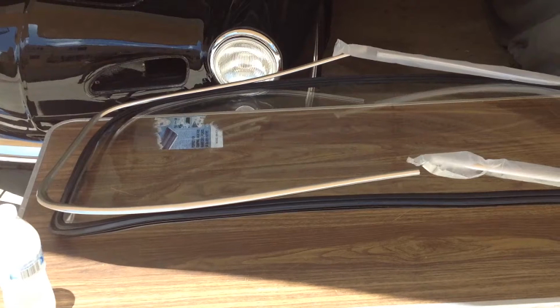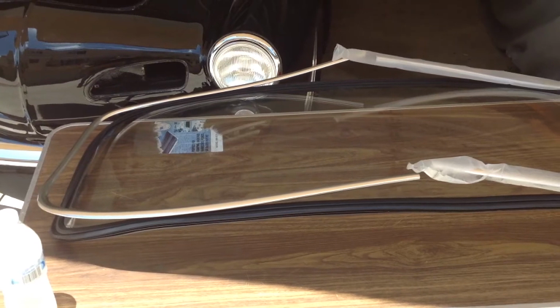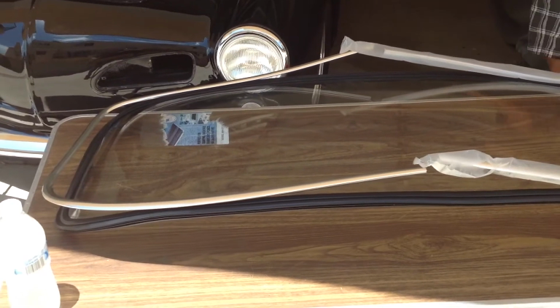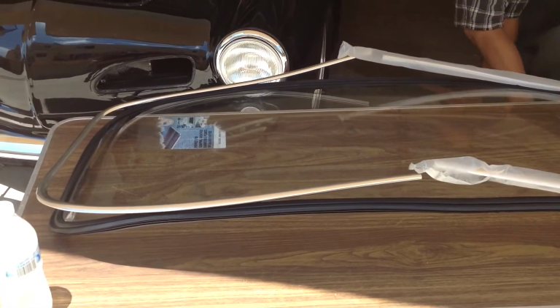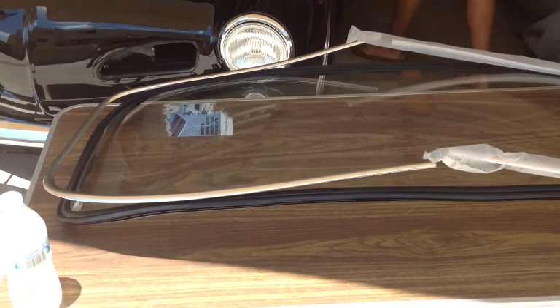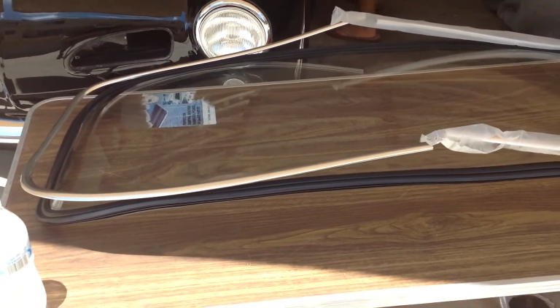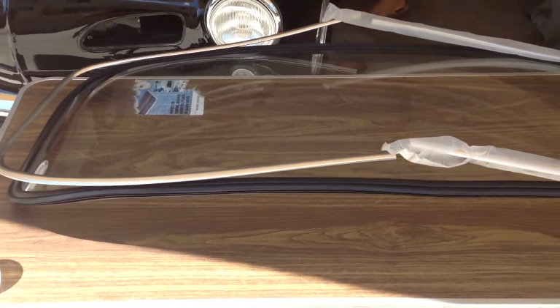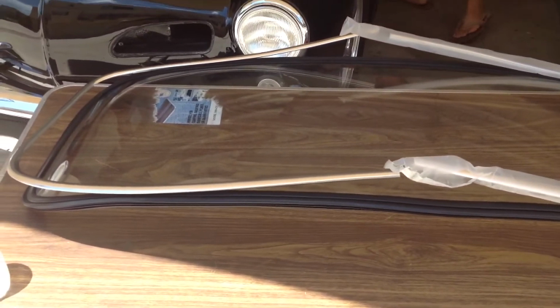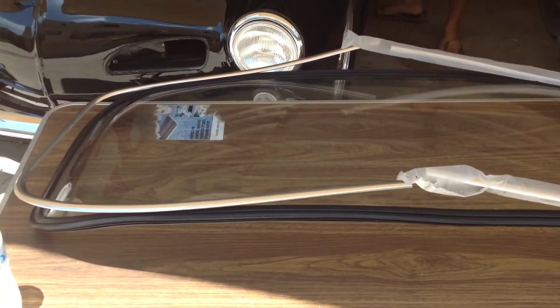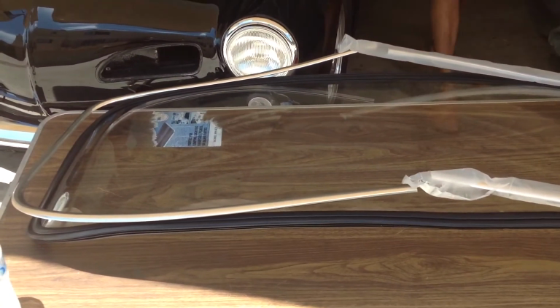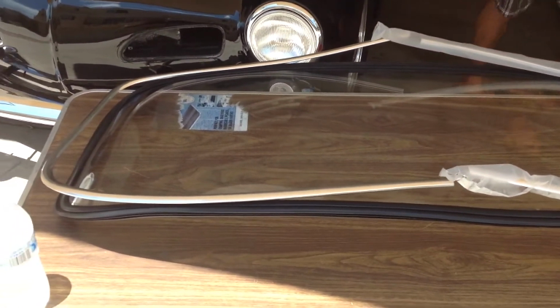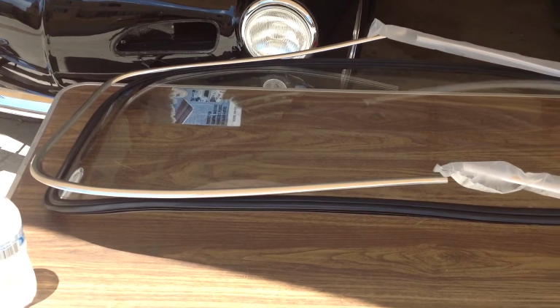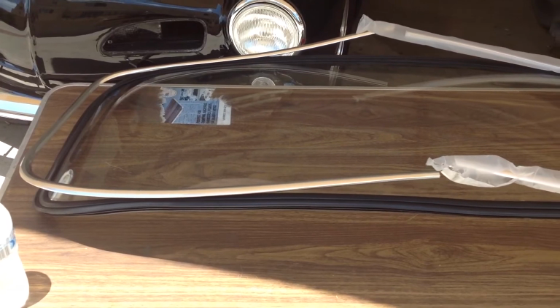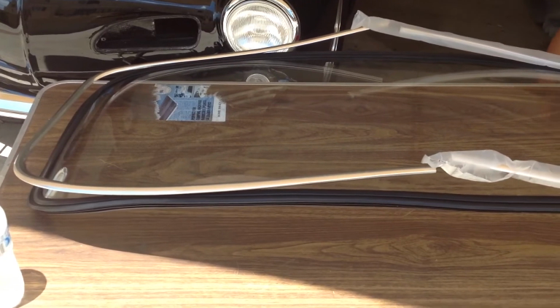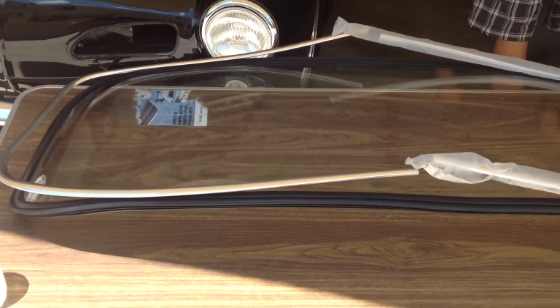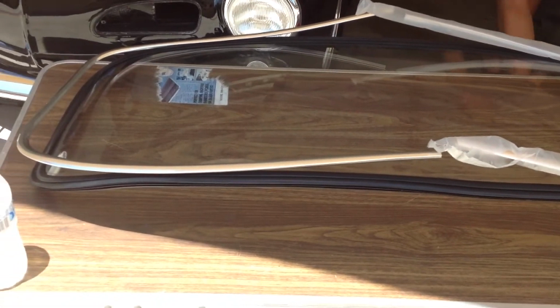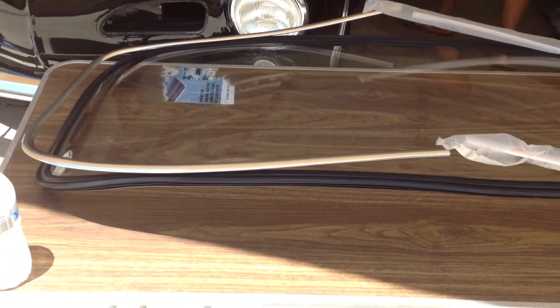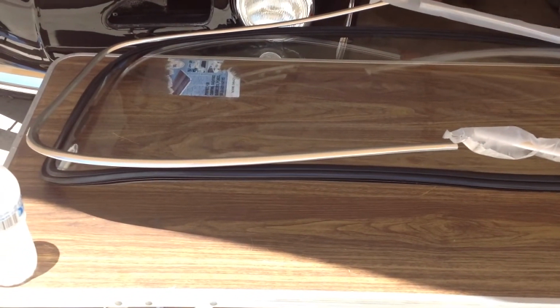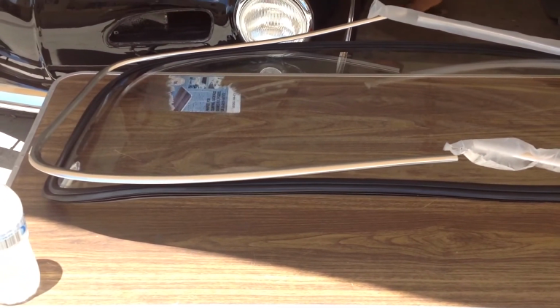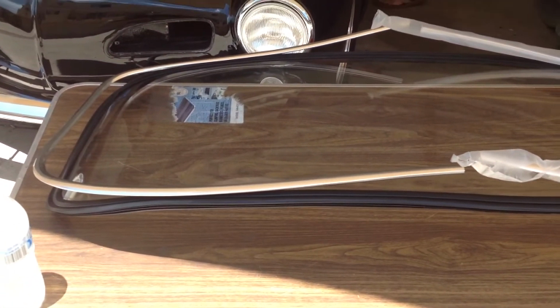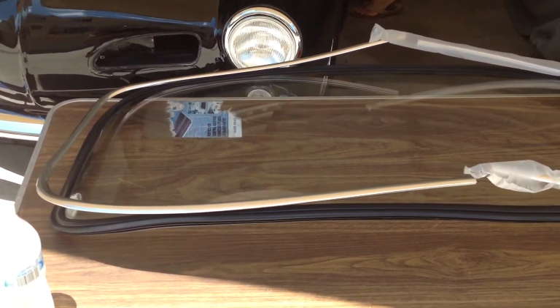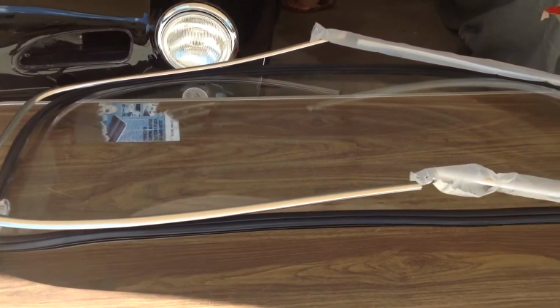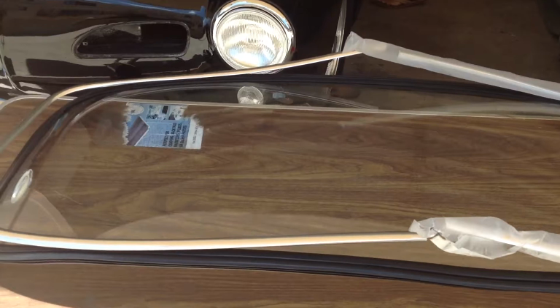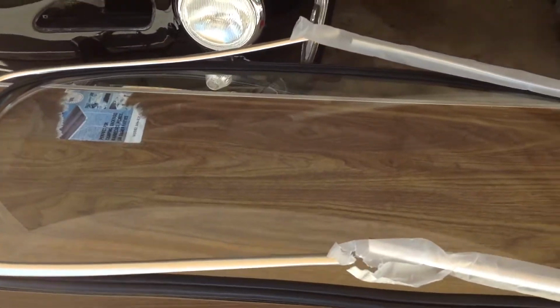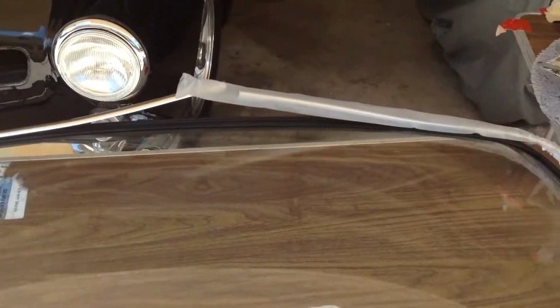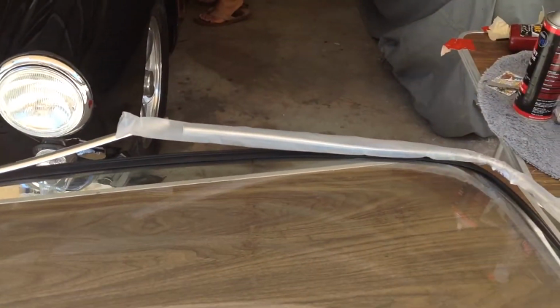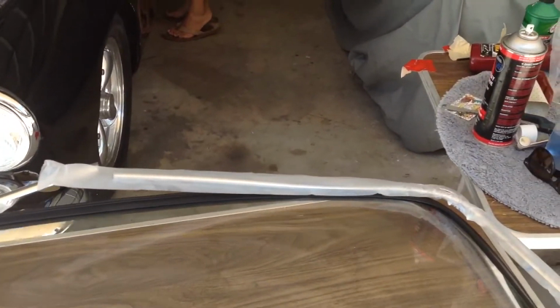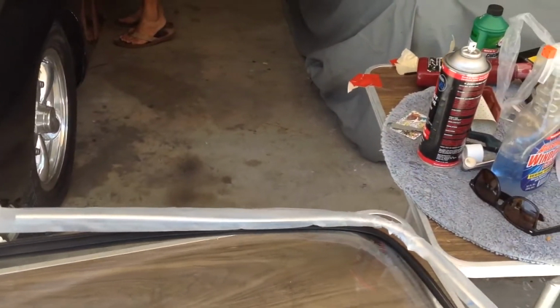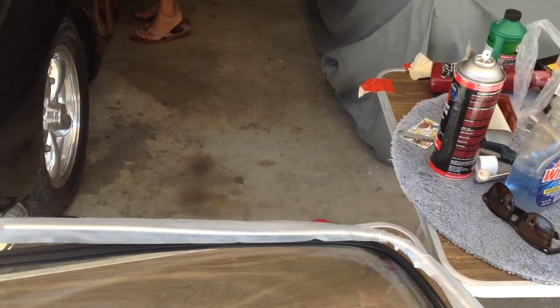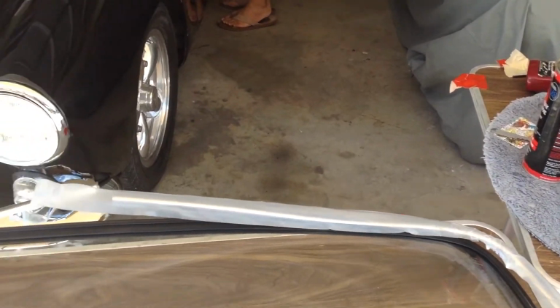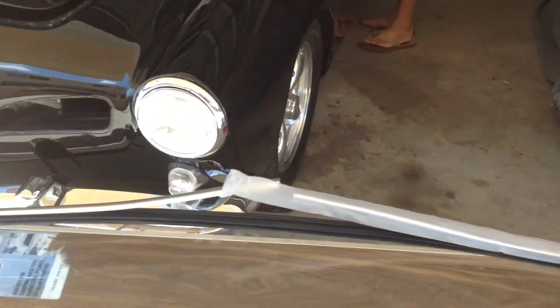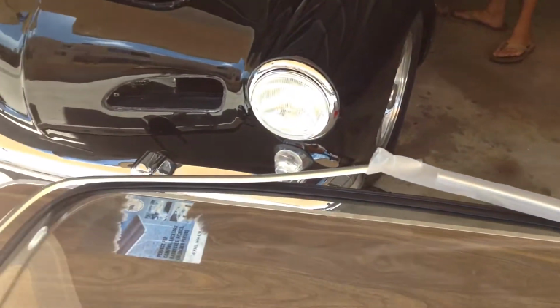Hey guys, there's something I want to show you that I didn't put at the top of this video. We're getting ready to do the back window, but the first thing you want to do — and this is really important — when we just took the aluminum out of the bag, you can see that it doesn't fit the curvature of the window.